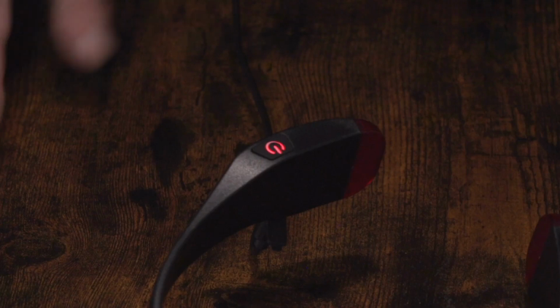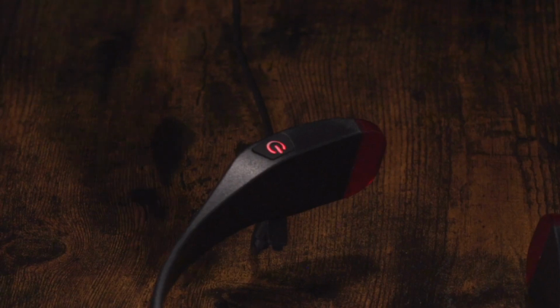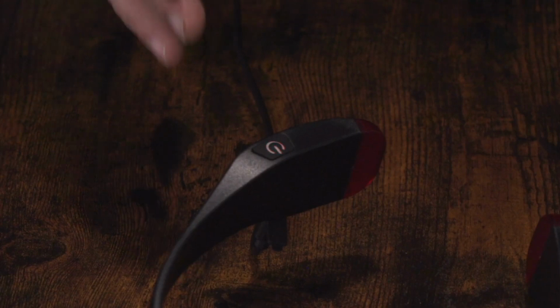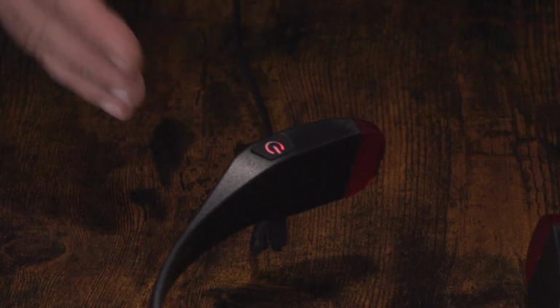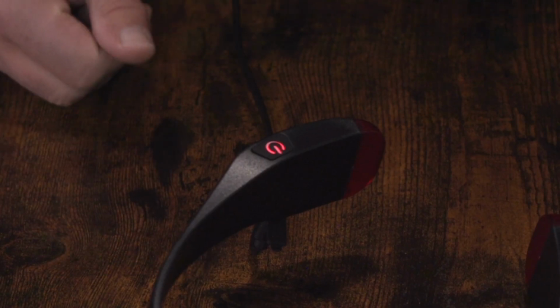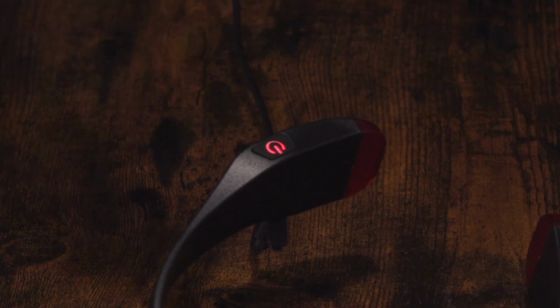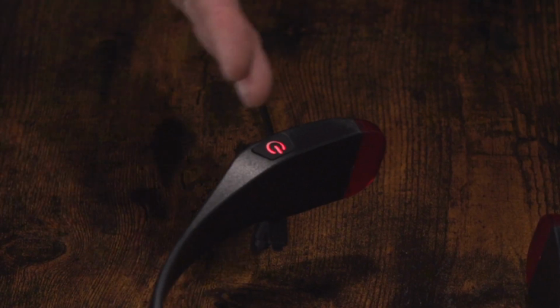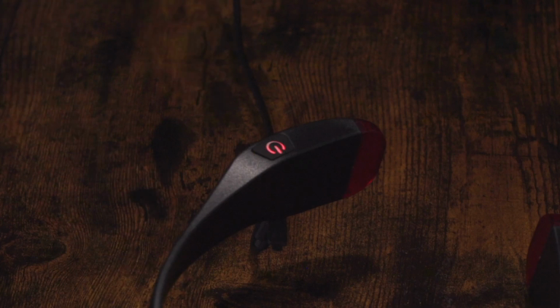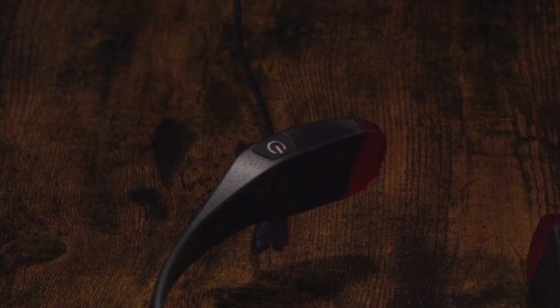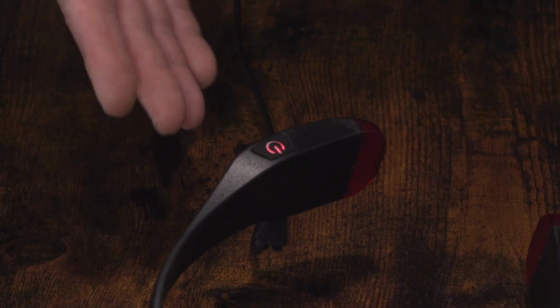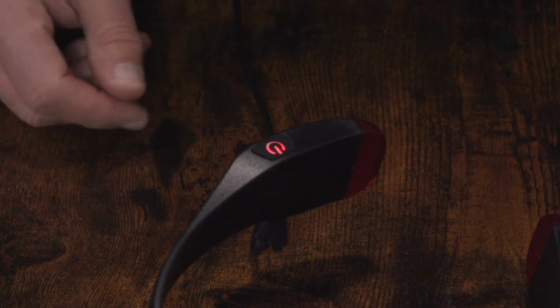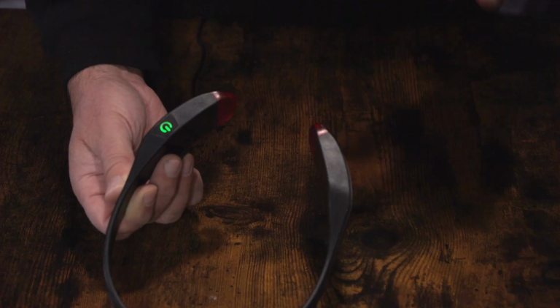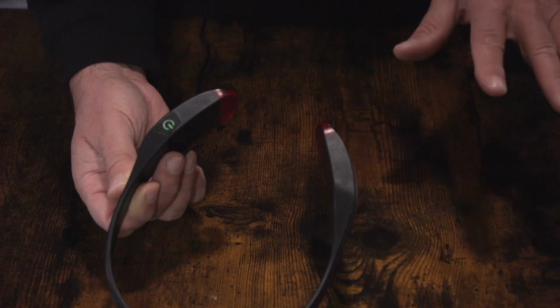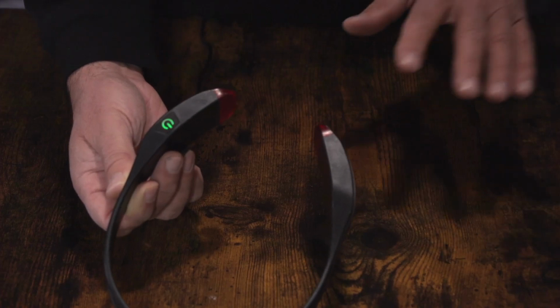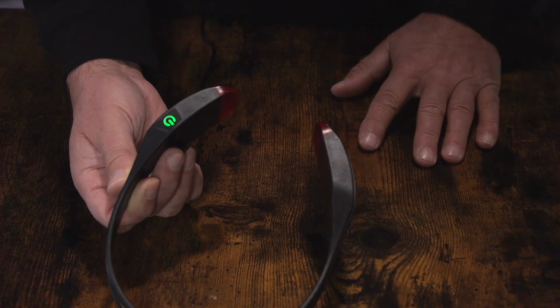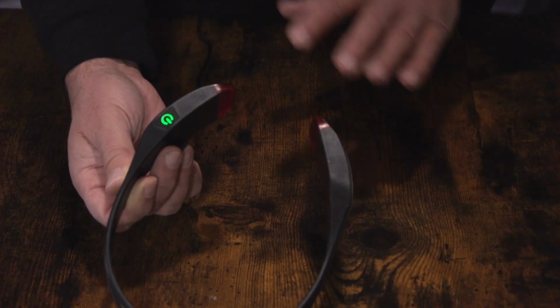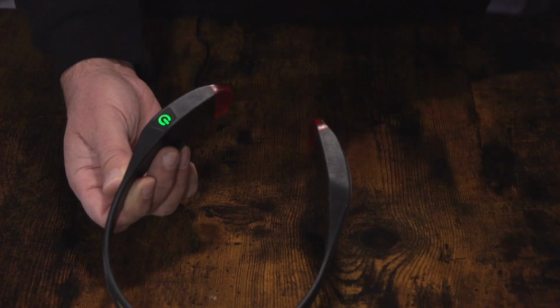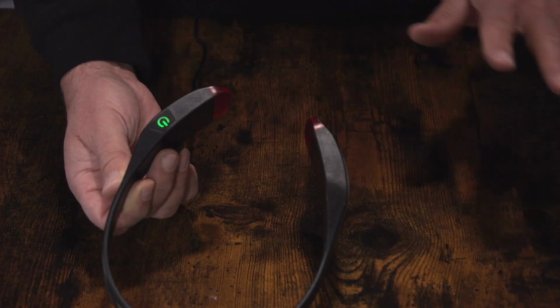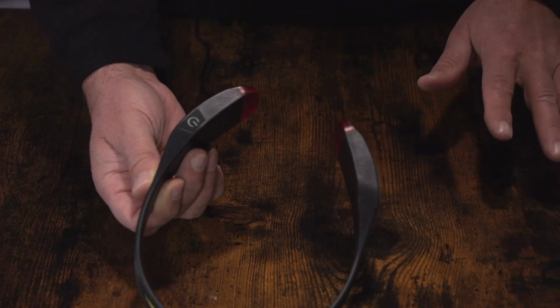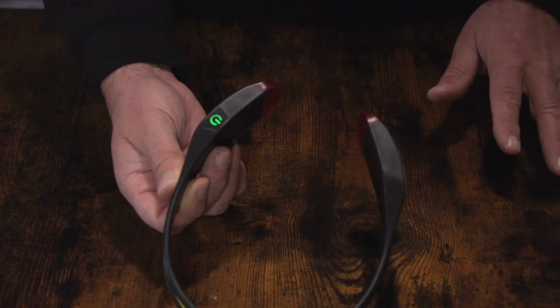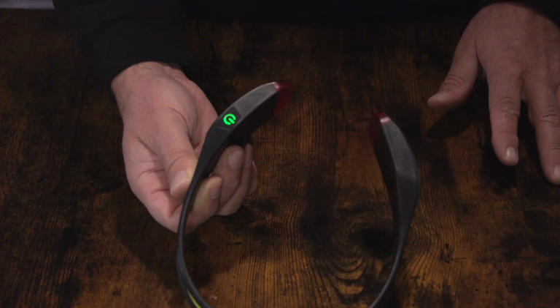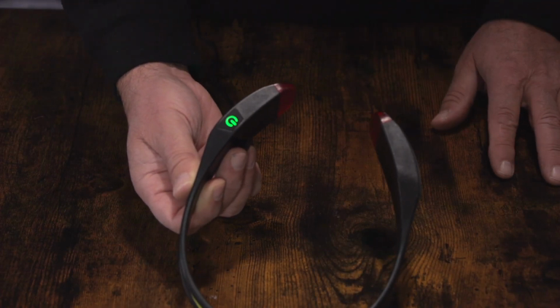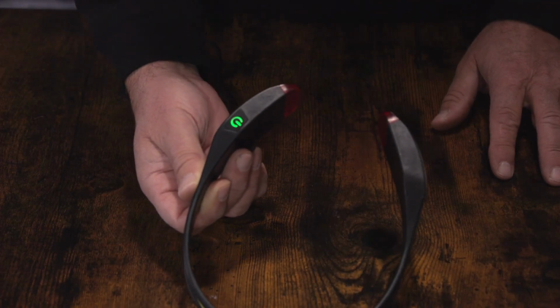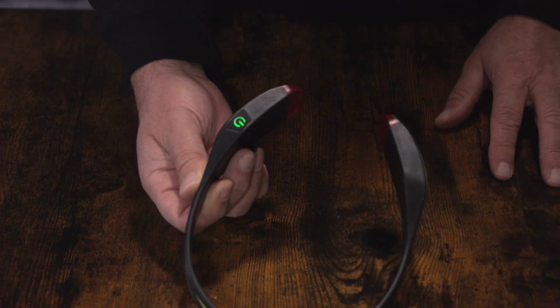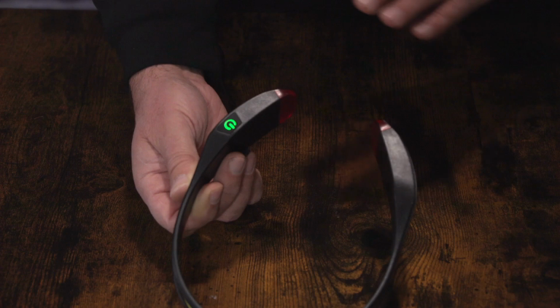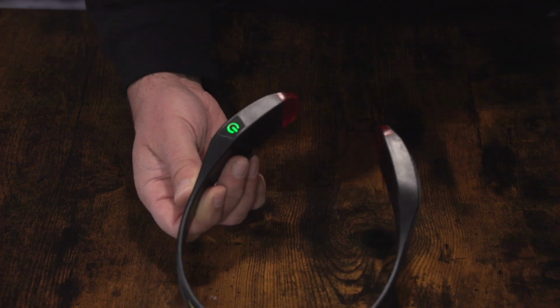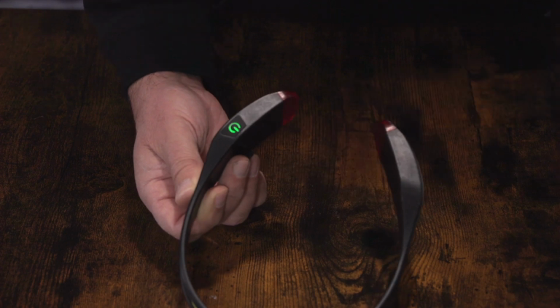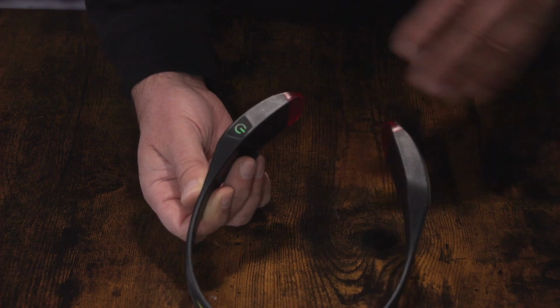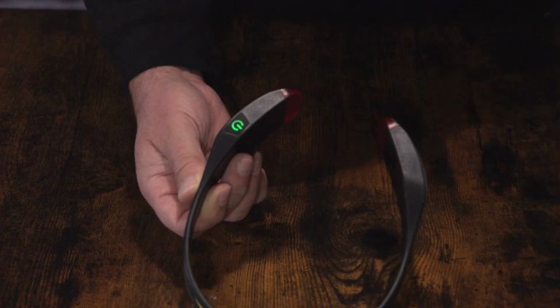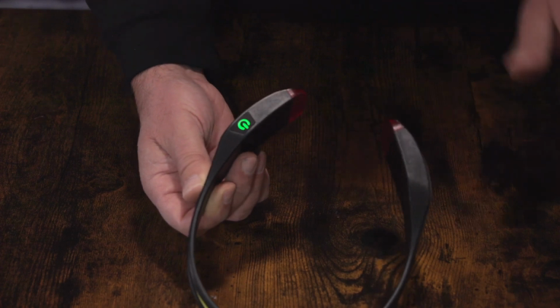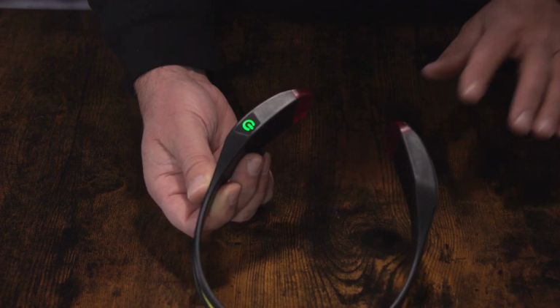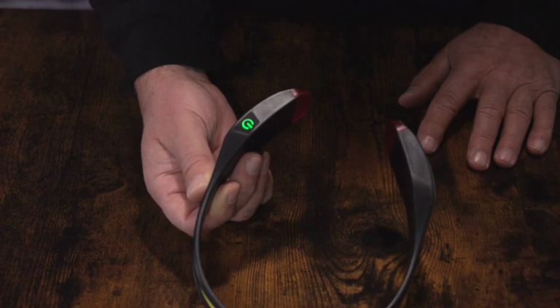After some time you'll notice that the blinking will become green. Once it's blinking green, it's going to last you a really long time. Once it's solid green, it's fully charged.